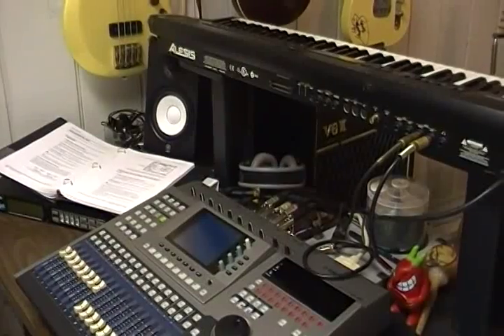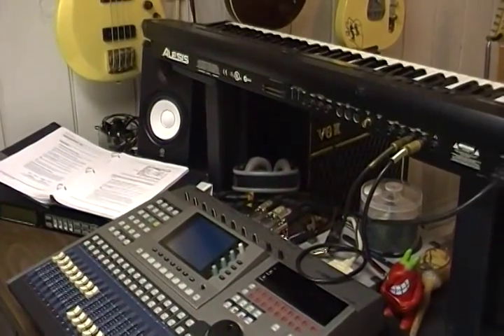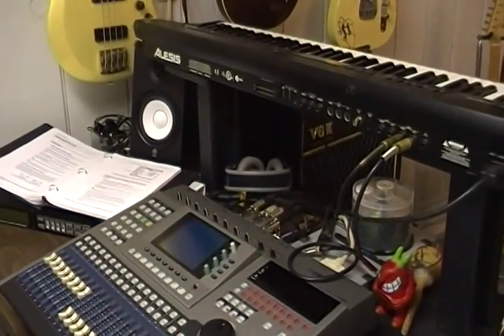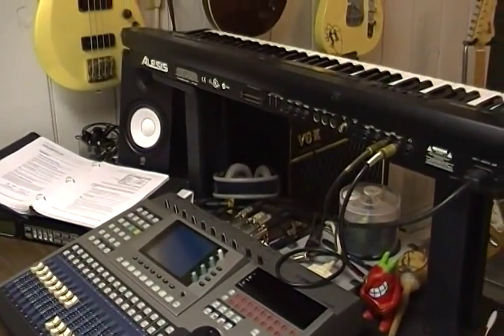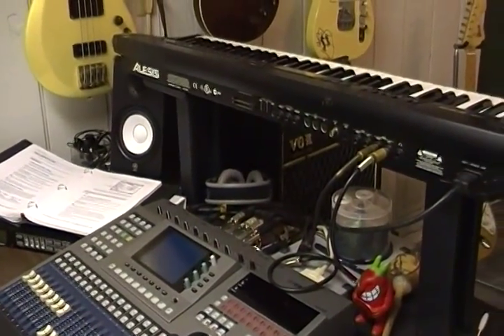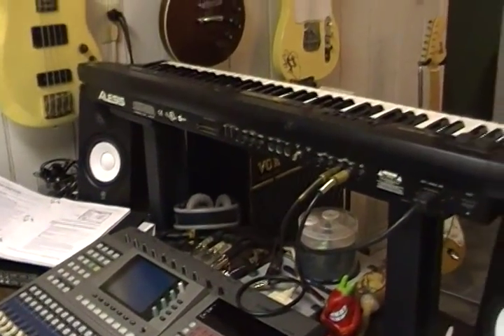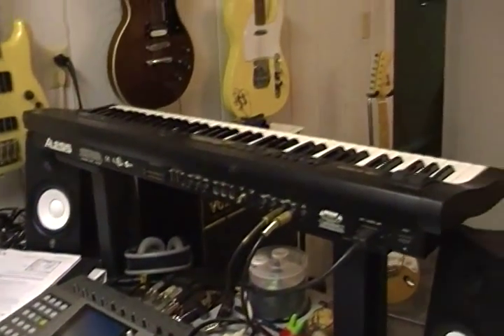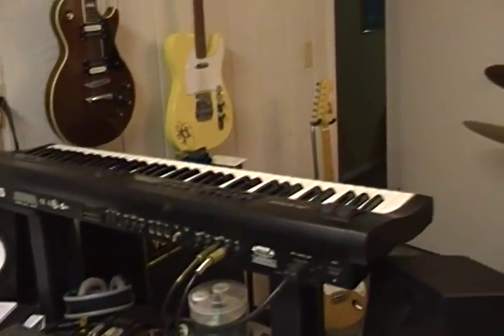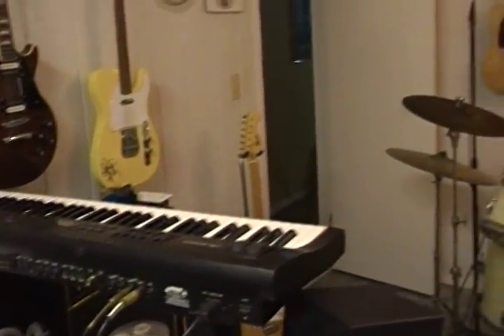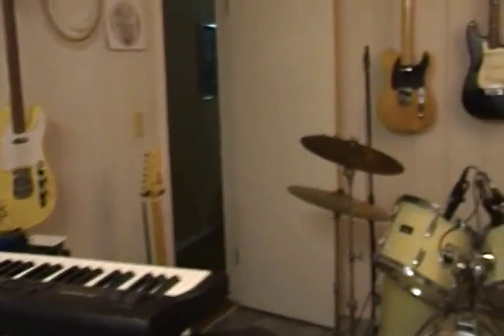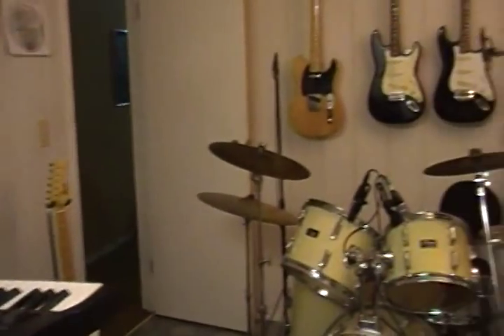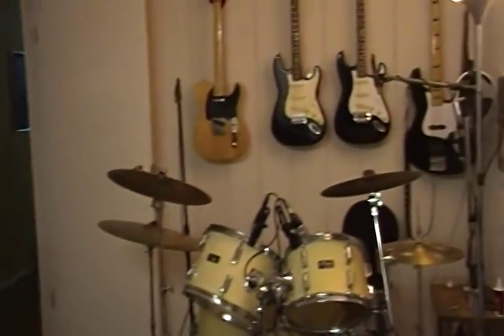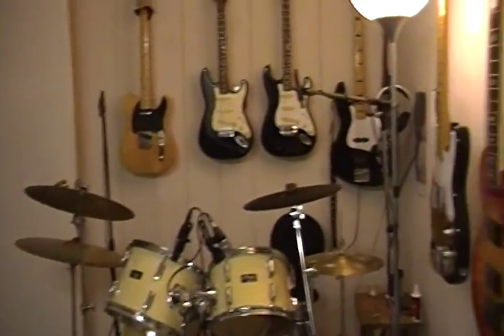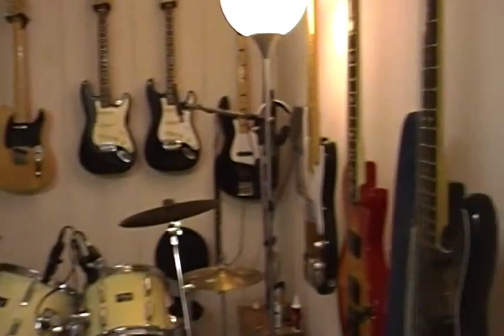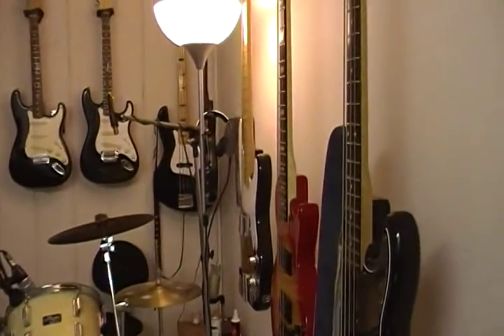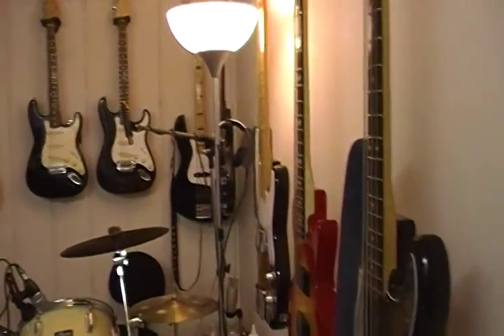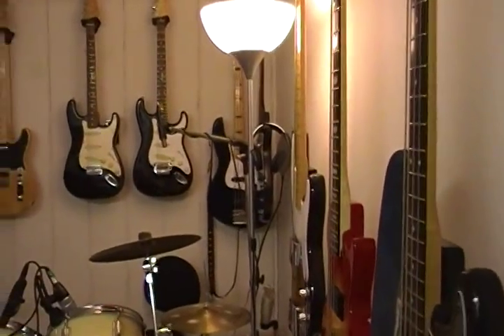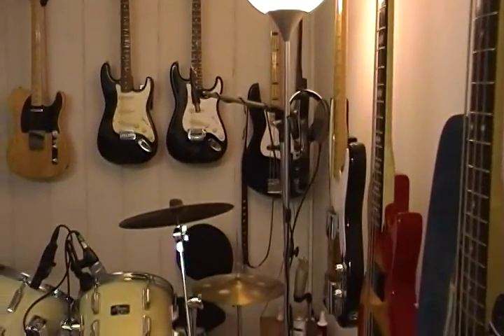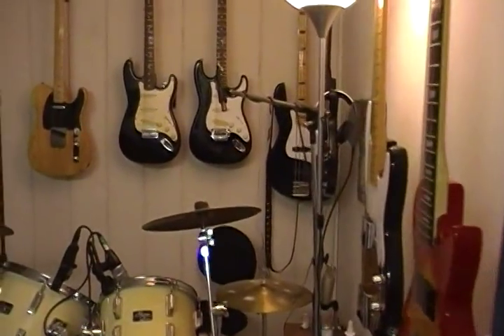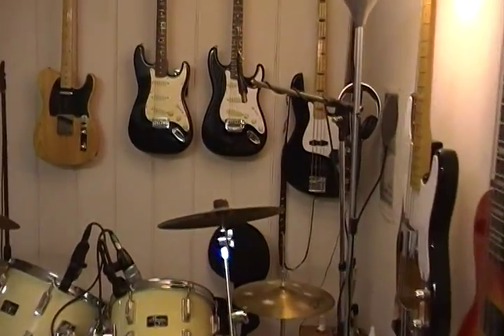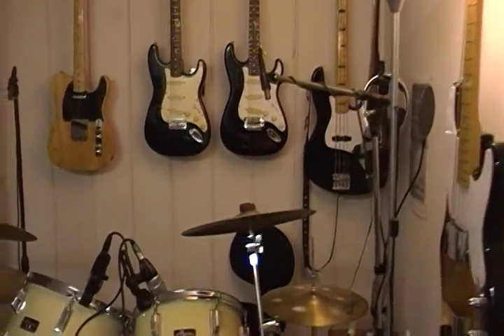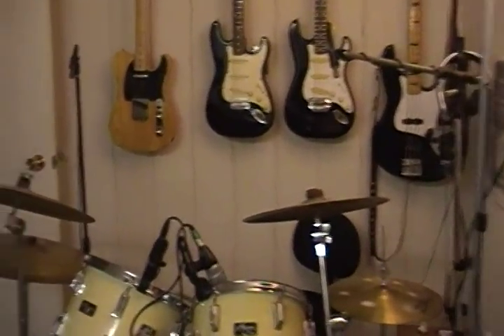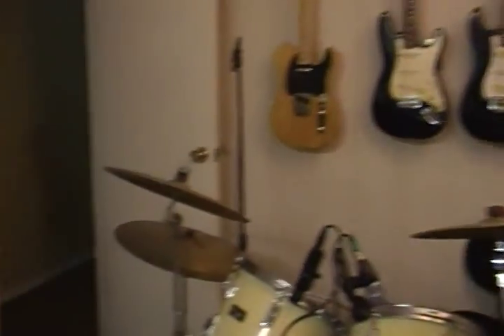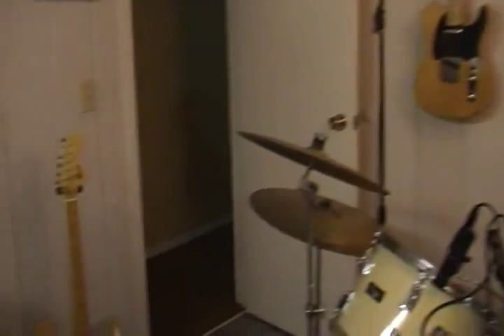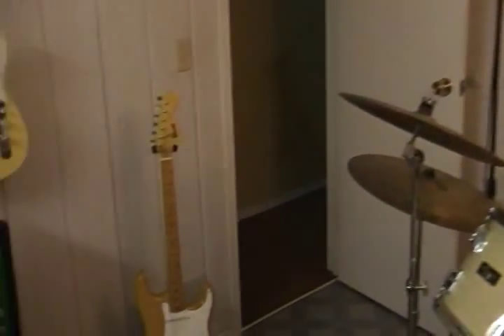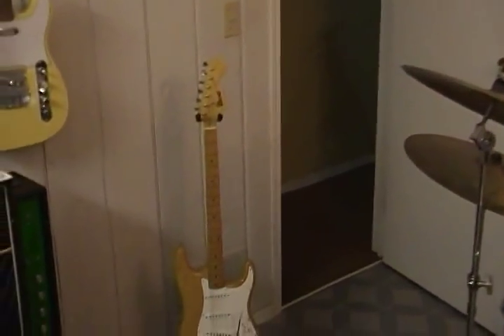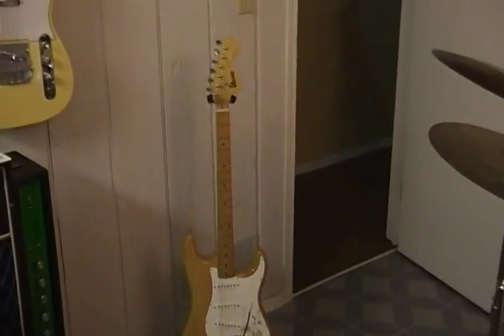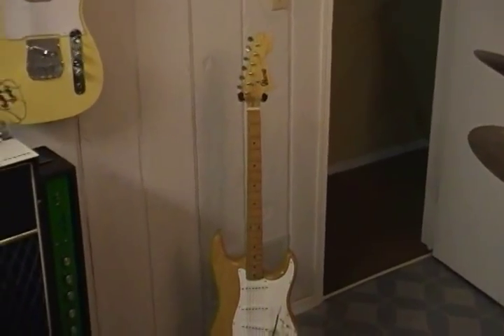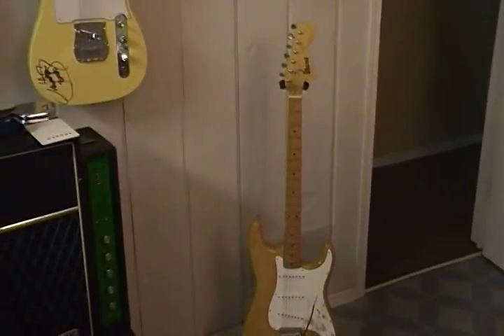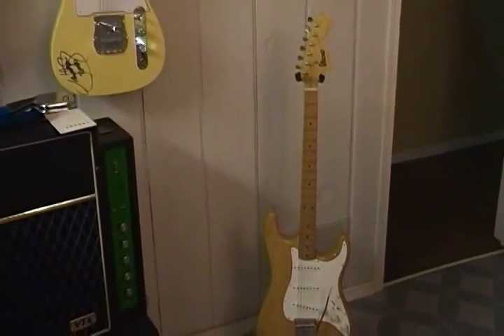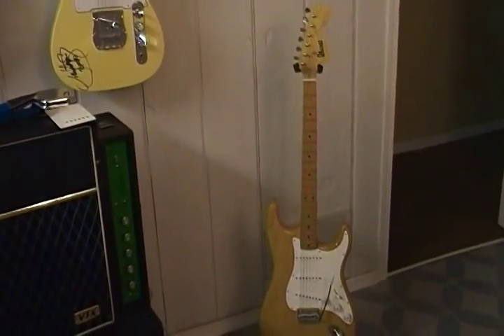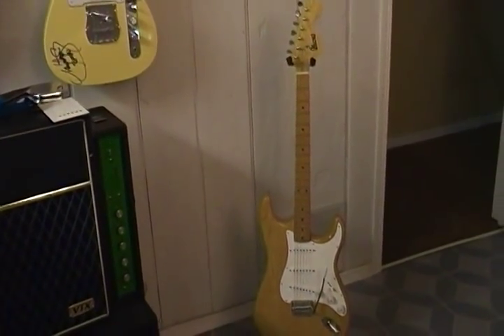Hey, welcome to Baz Studios on YouTube again. Thanks for coming back to the old familiar studio. Today we're focusing on pre-lawsuit Ibanez guitars for a change here.